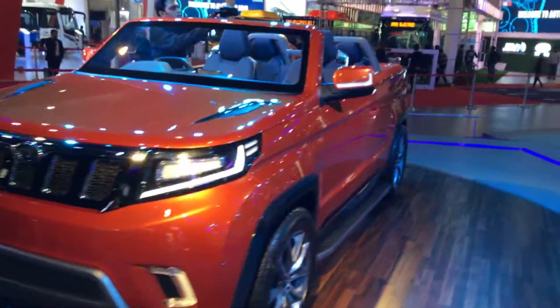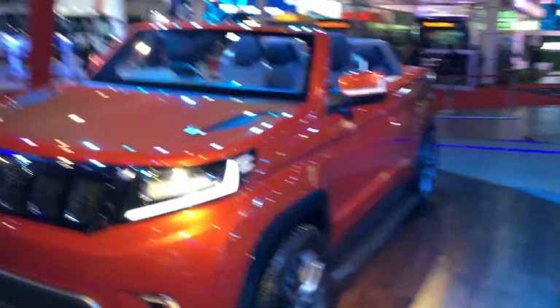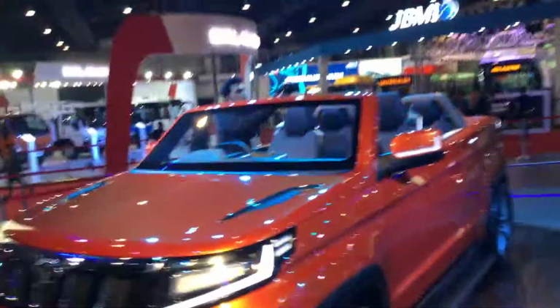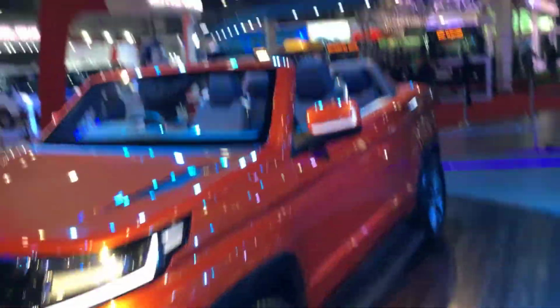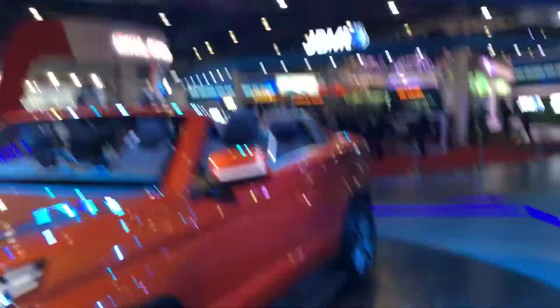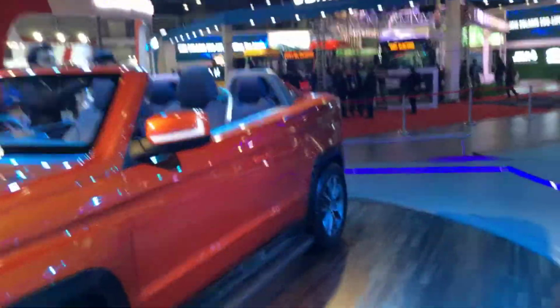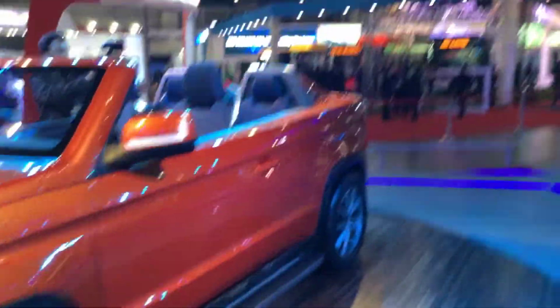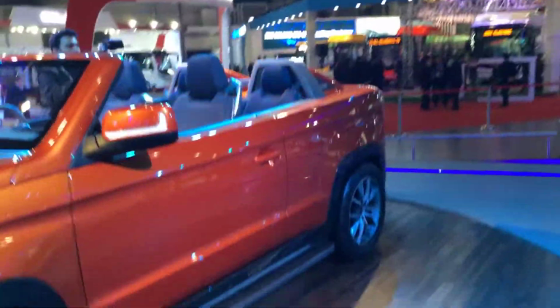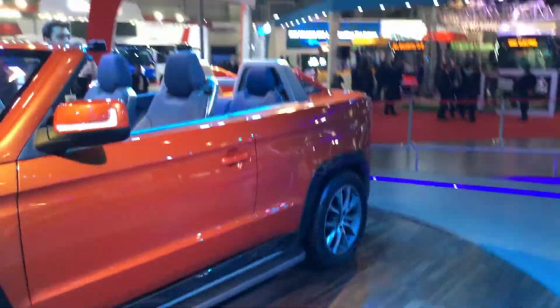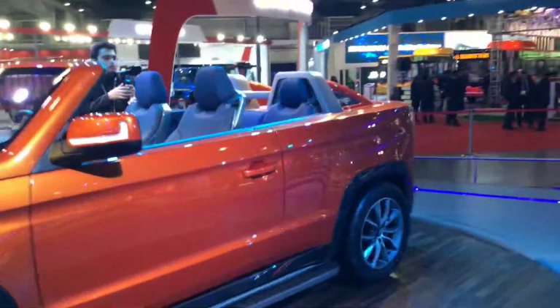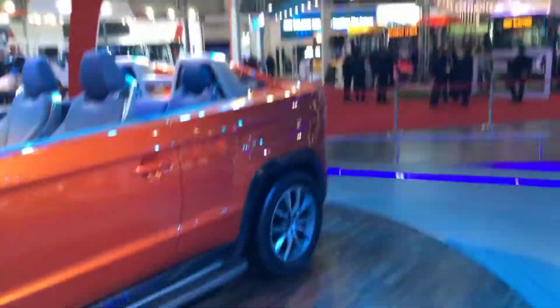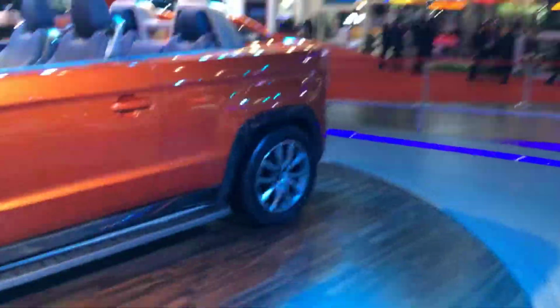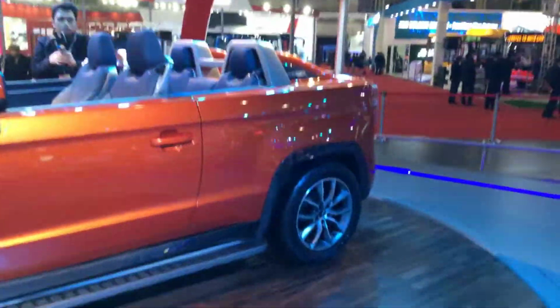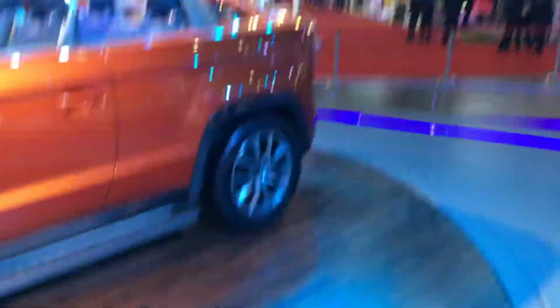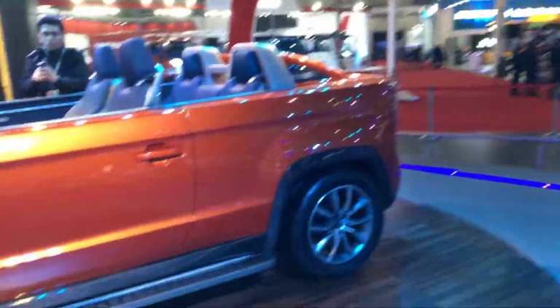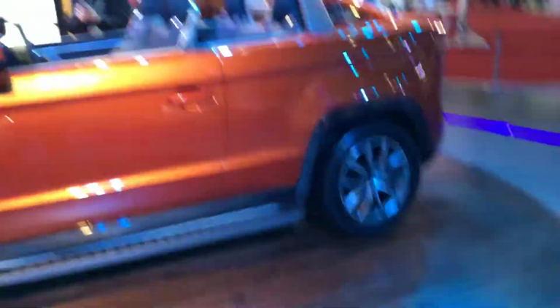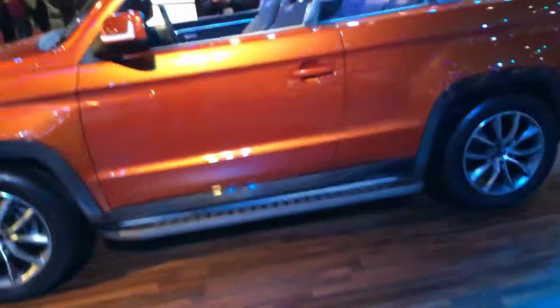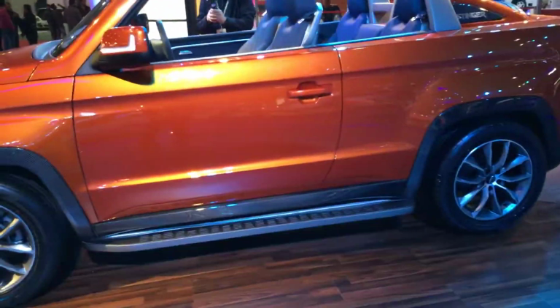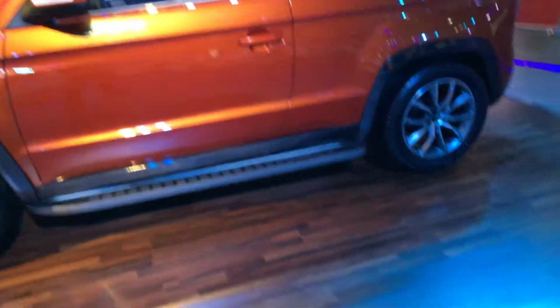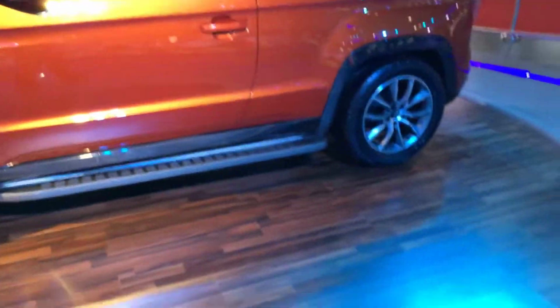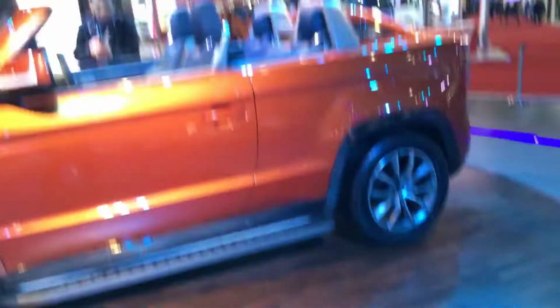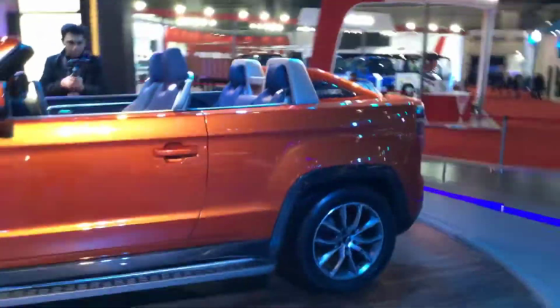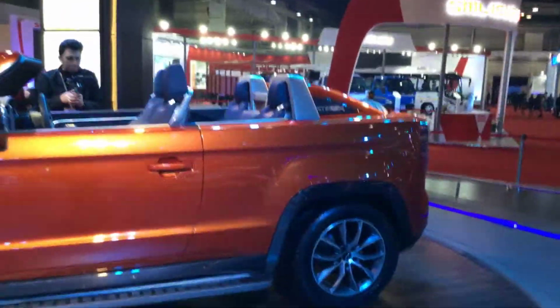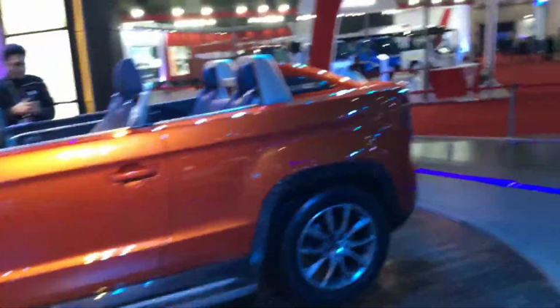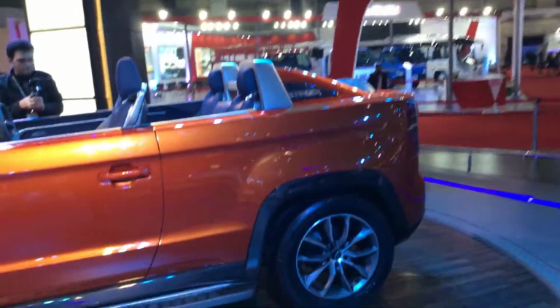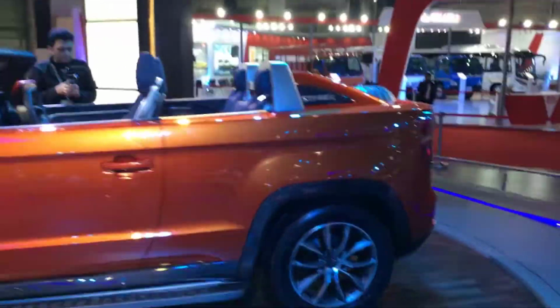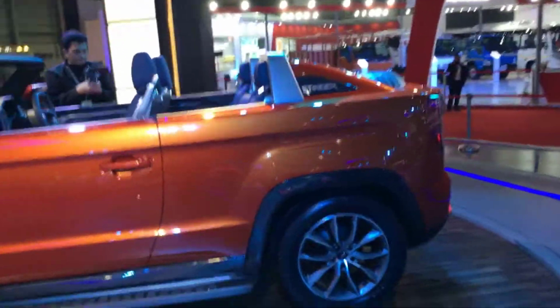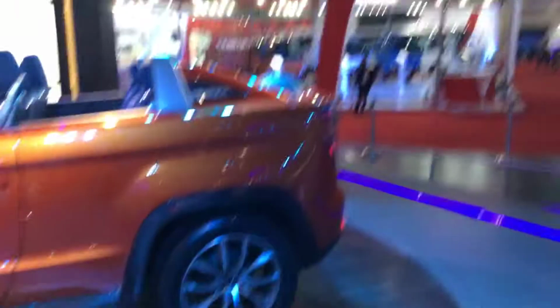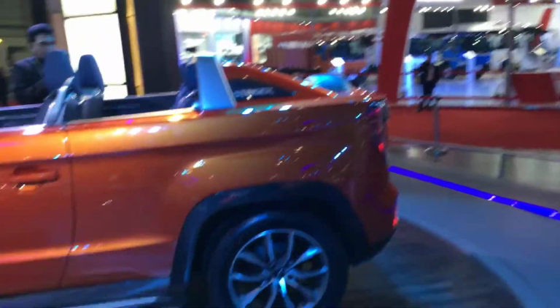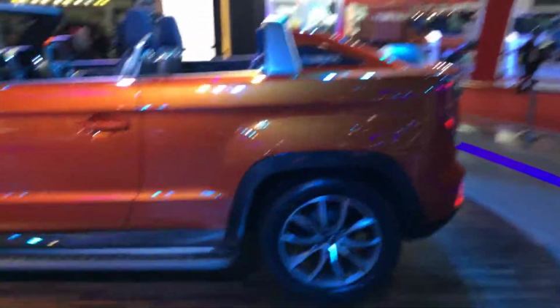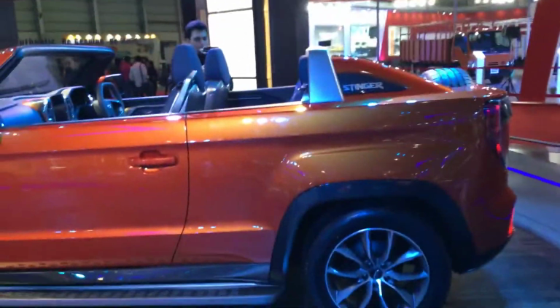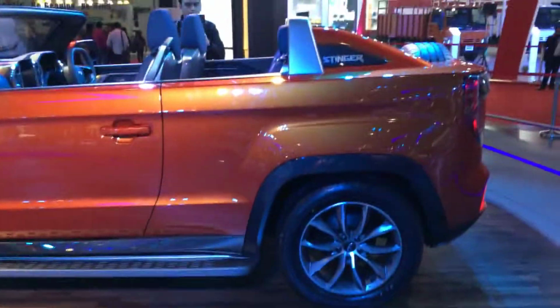Mahindra plans to launch this someday — that's why the concept is here. We can probably see this sometime in the next two years, maybe before the next auto expo.